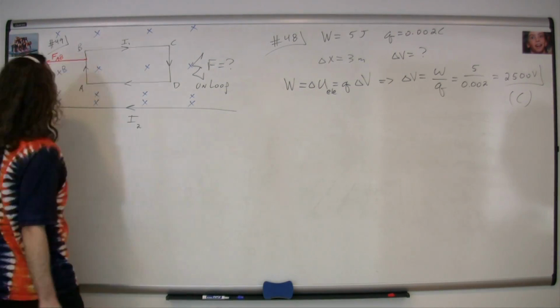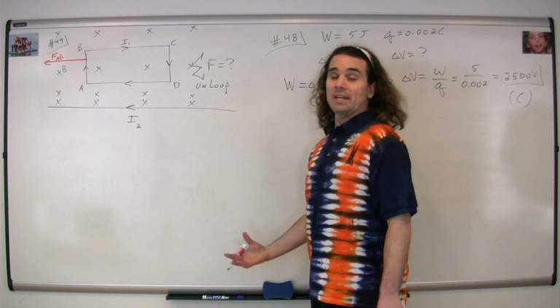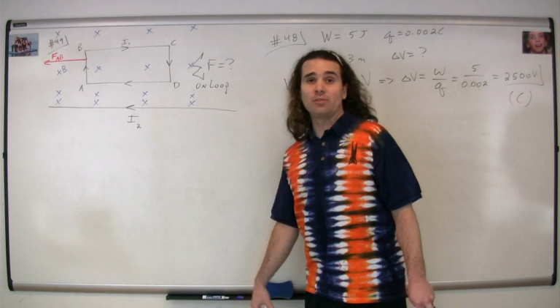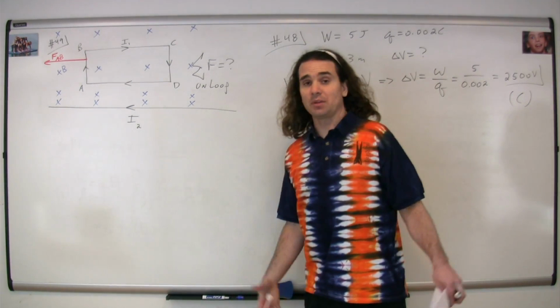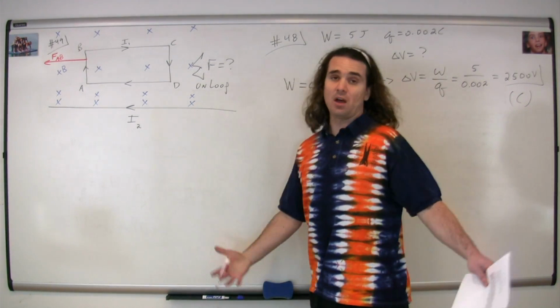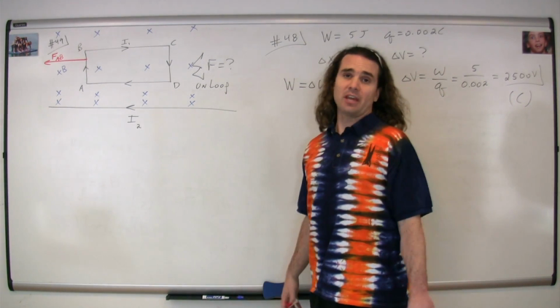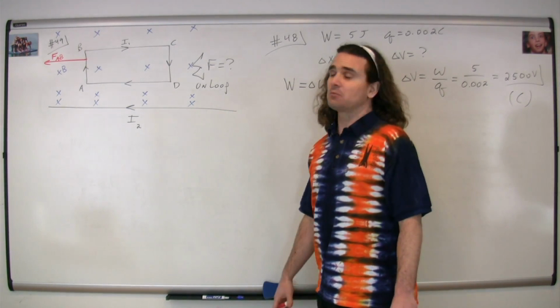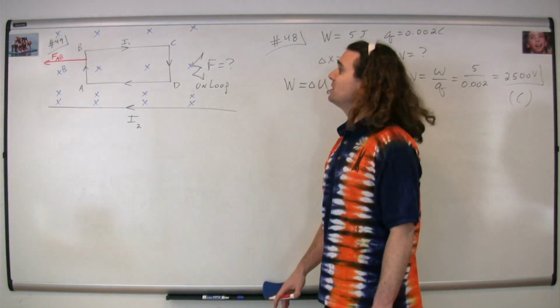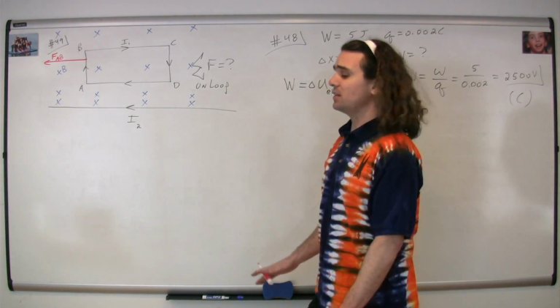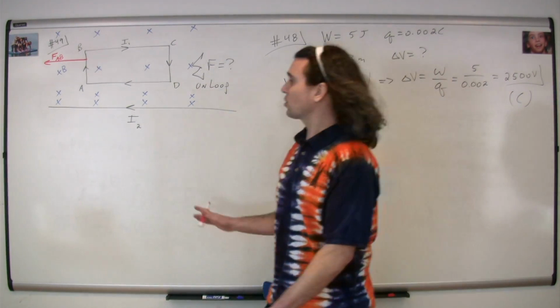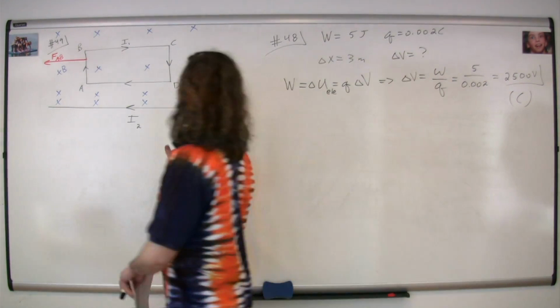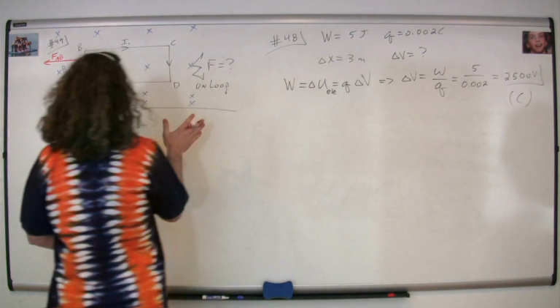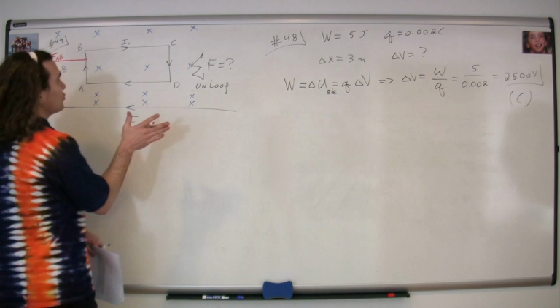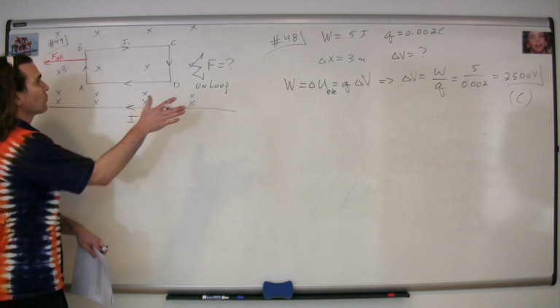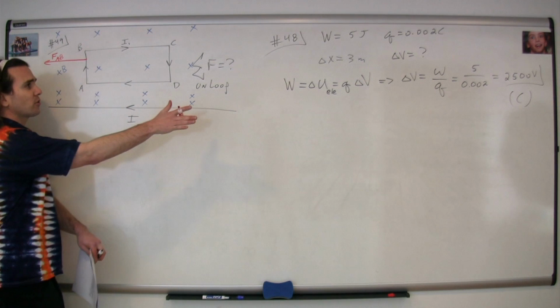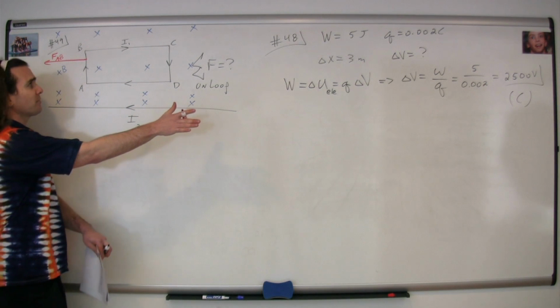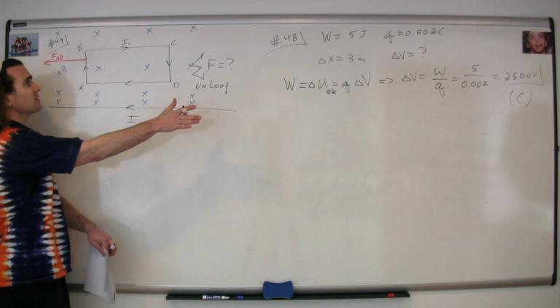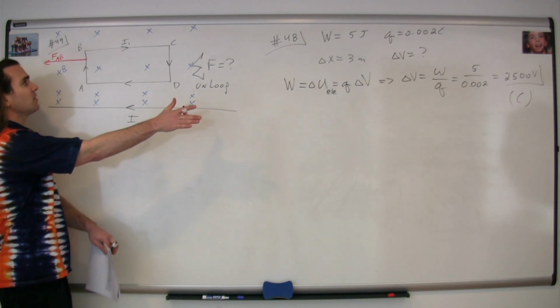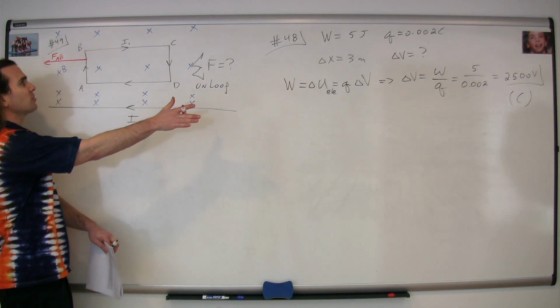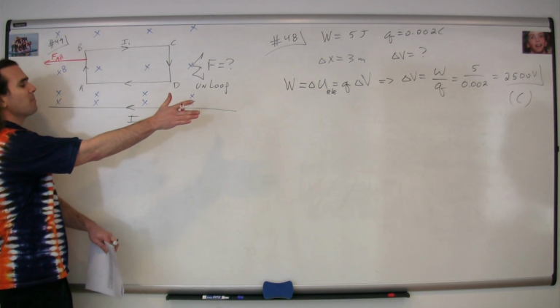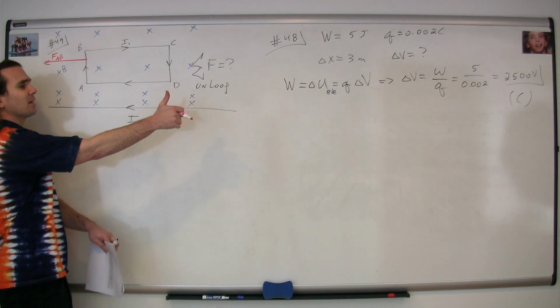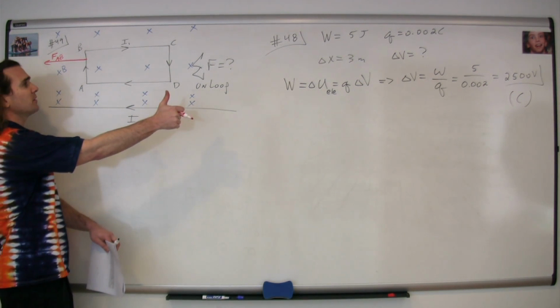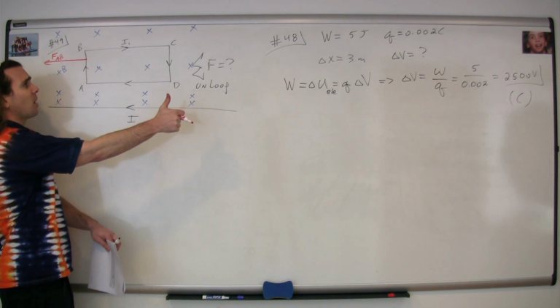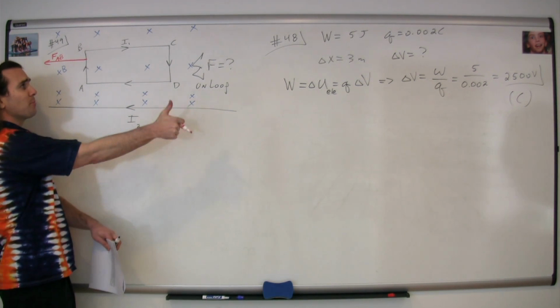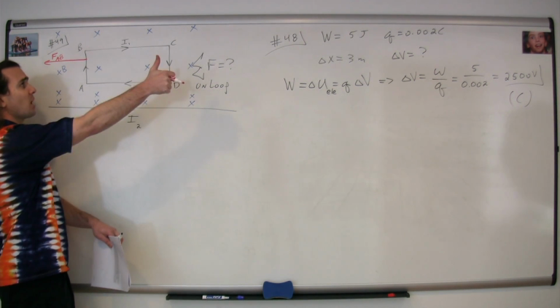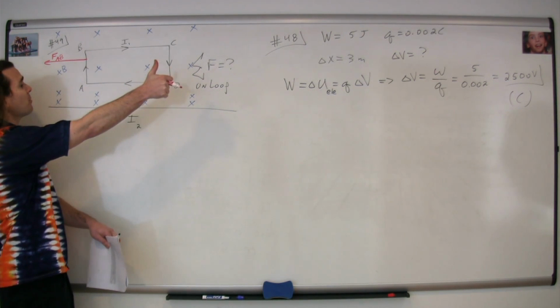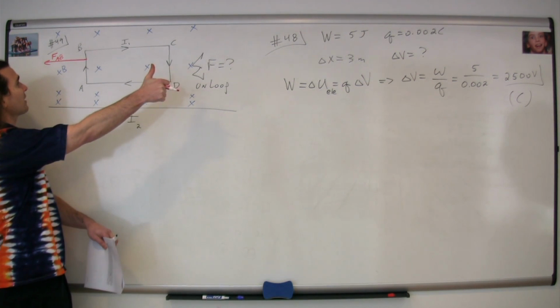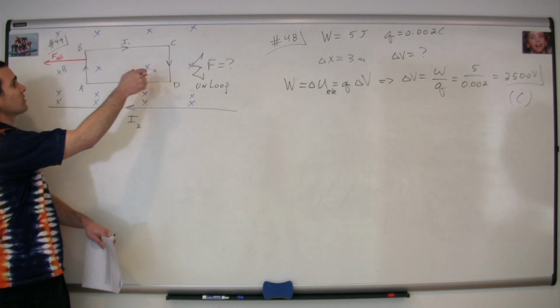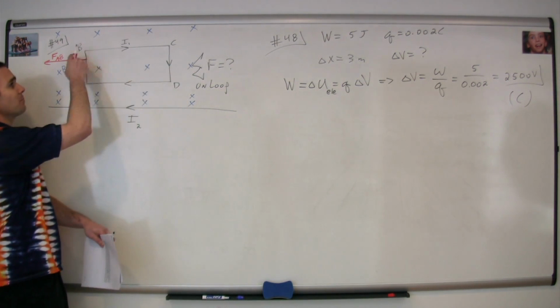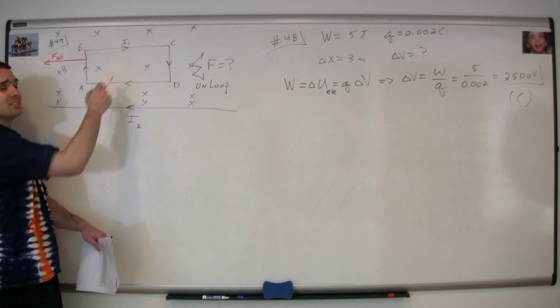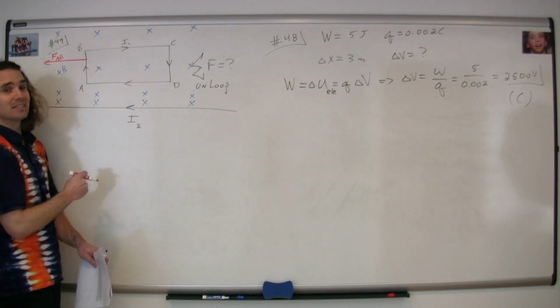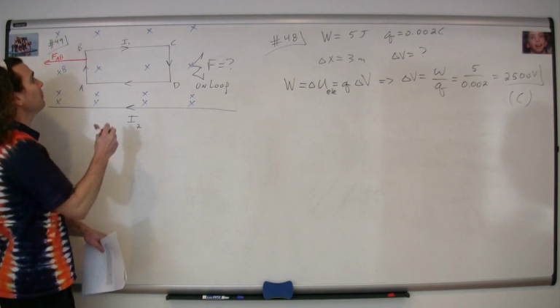We can now do that with the other segments. For segment BC, the current is to your right — curl our fingers in the direction of the magnetic field, and our thumb points up. The magnetic force on BC is up.